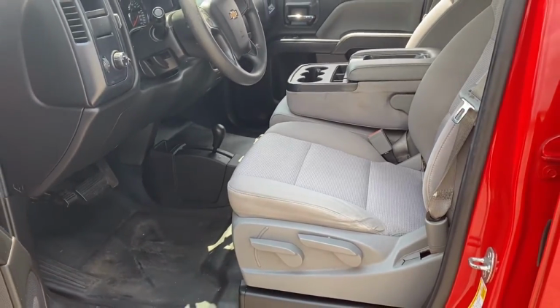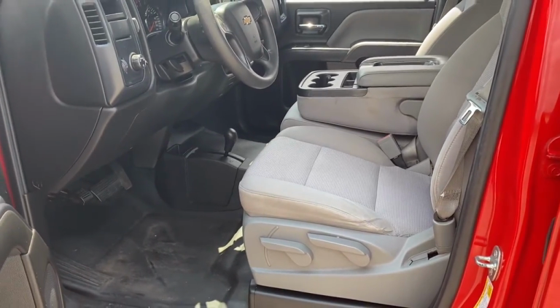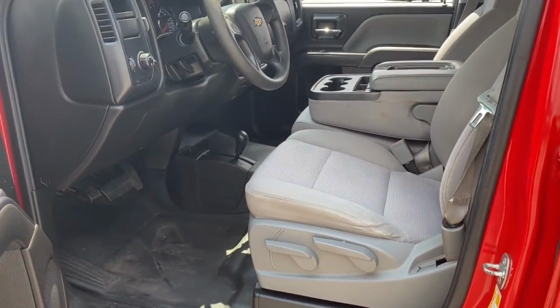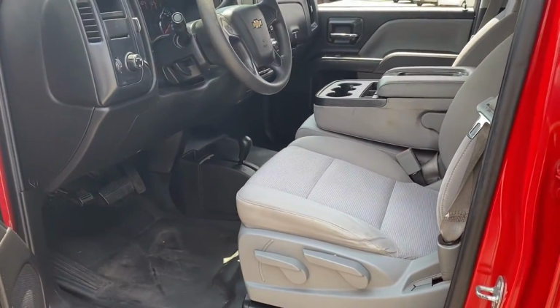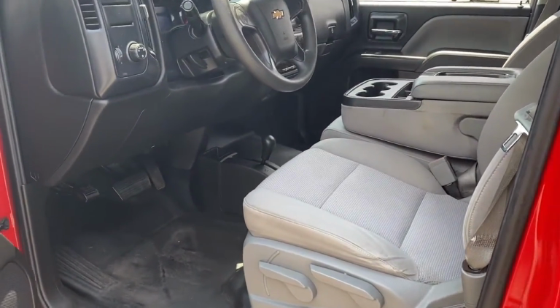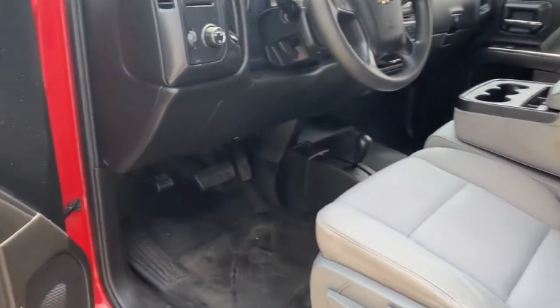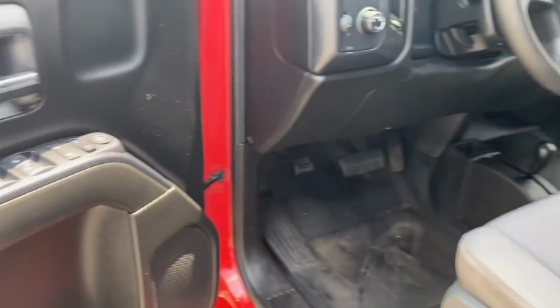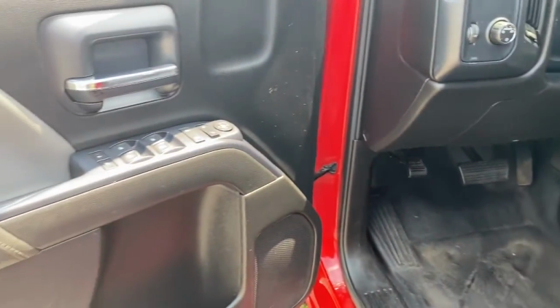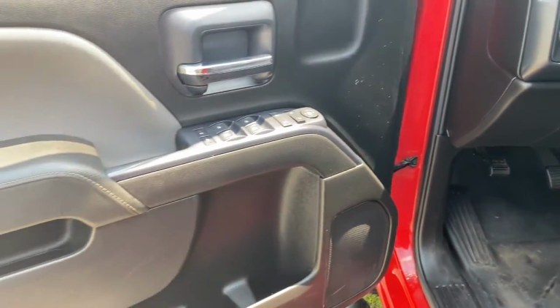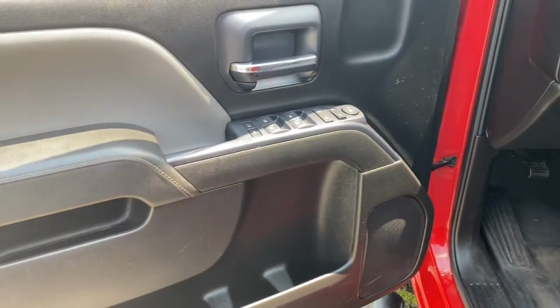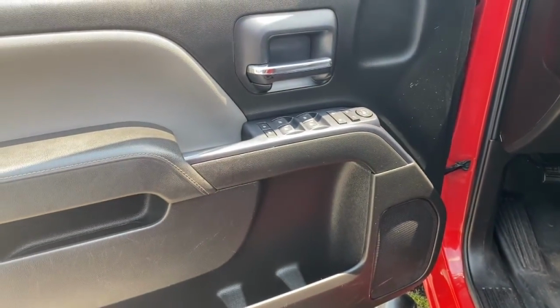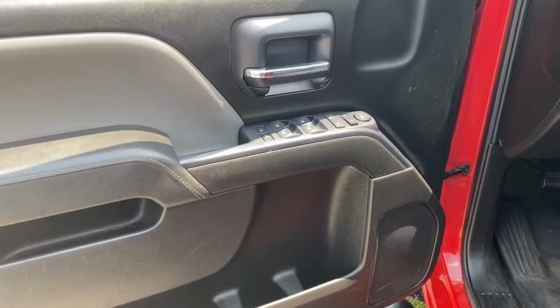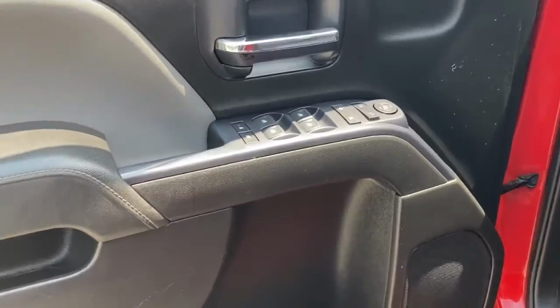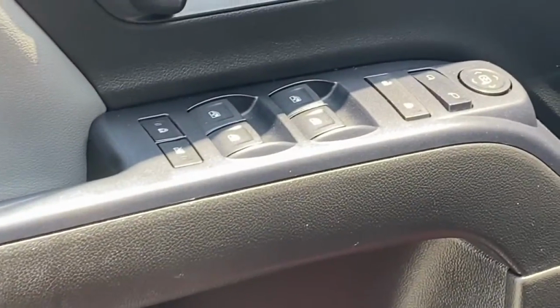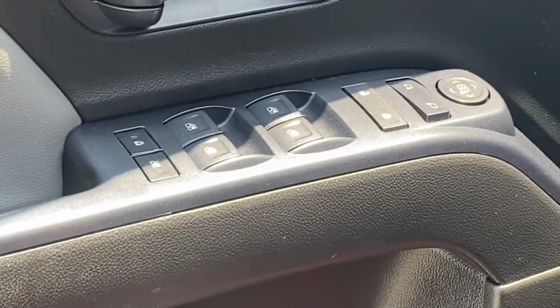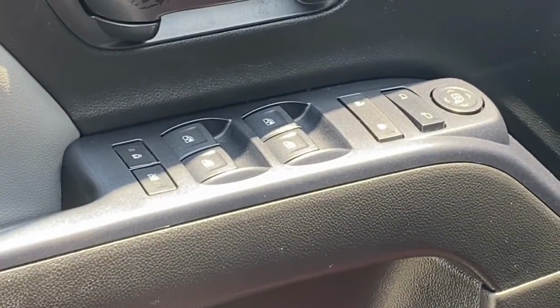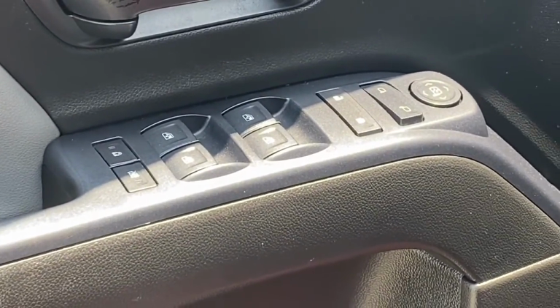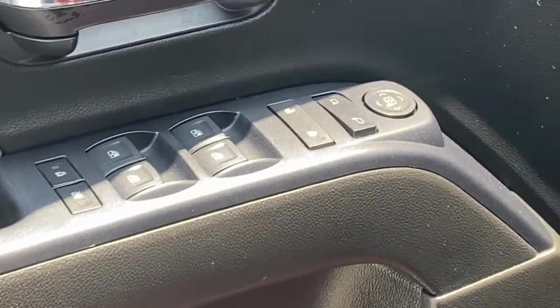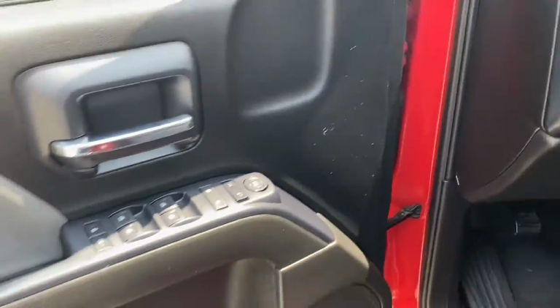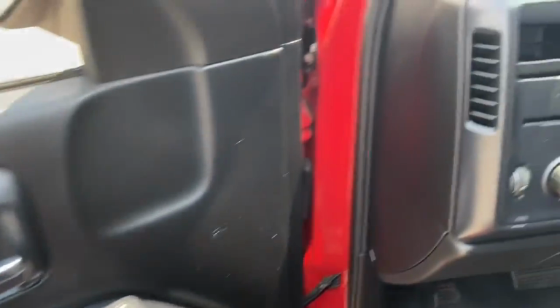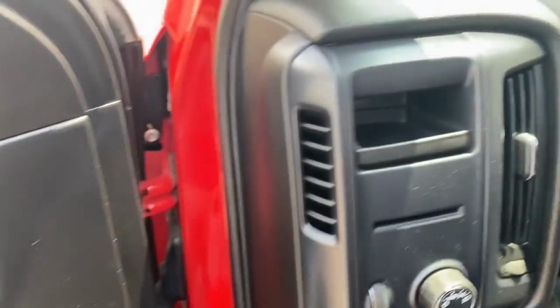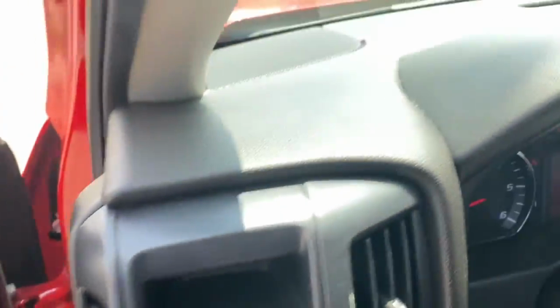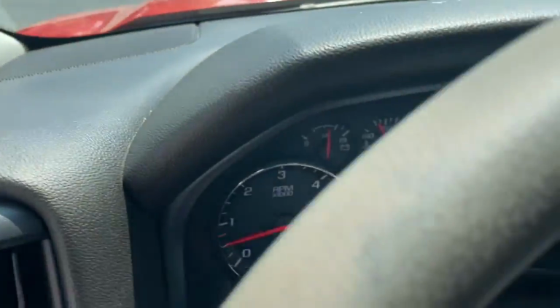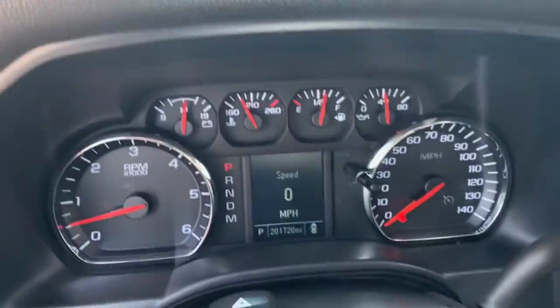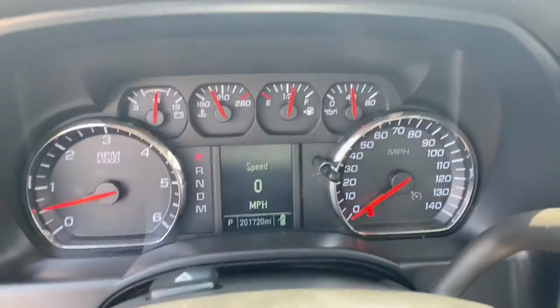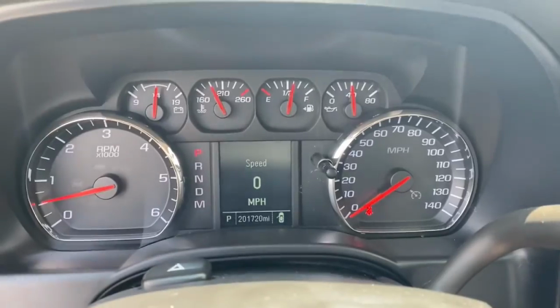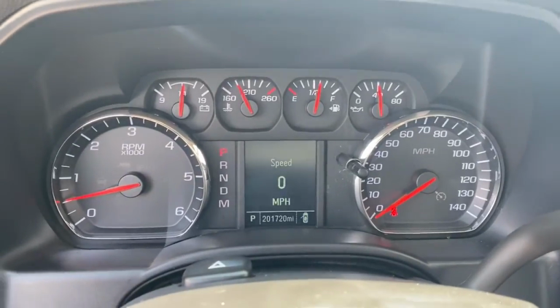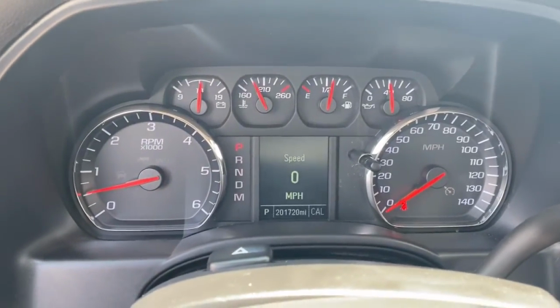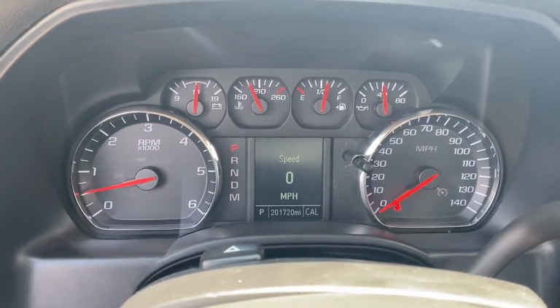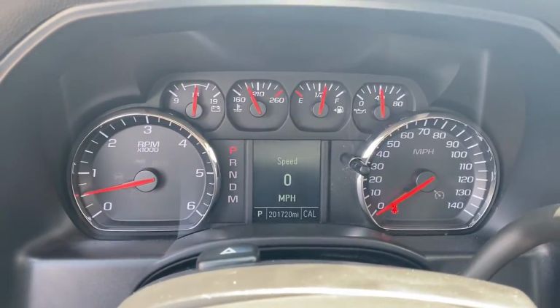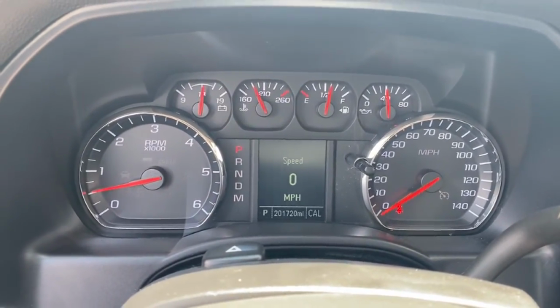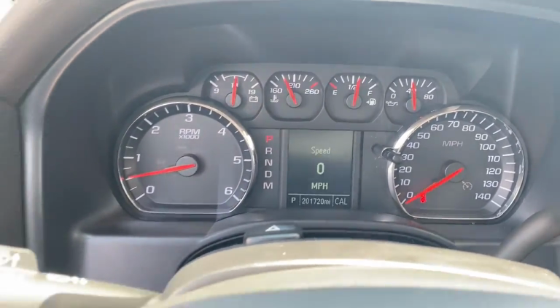The following are some of this vehicle's highlighted options: electronic stability control, Bluetooth connection, split bench seat, tow hooks, intermittent wipers, traction control.